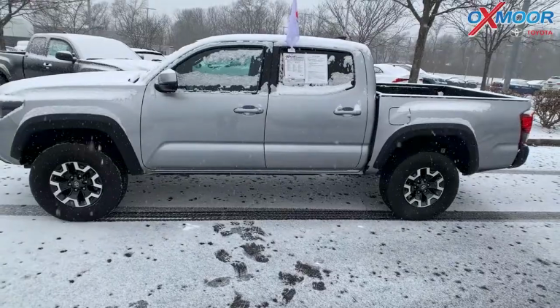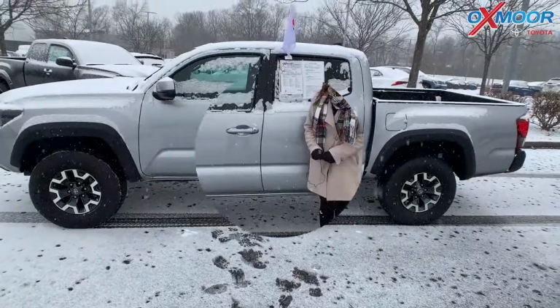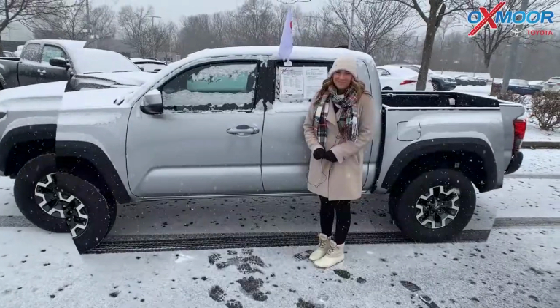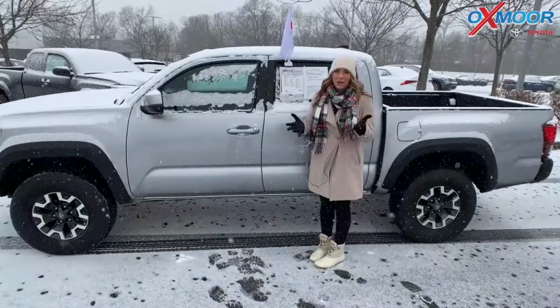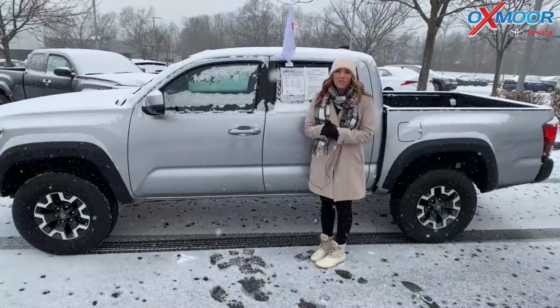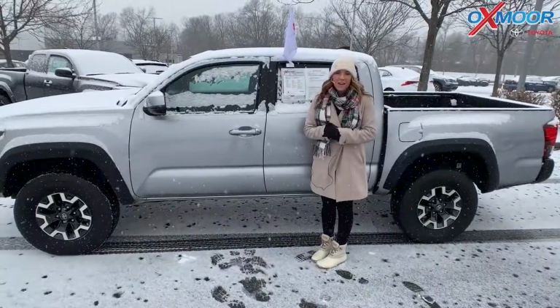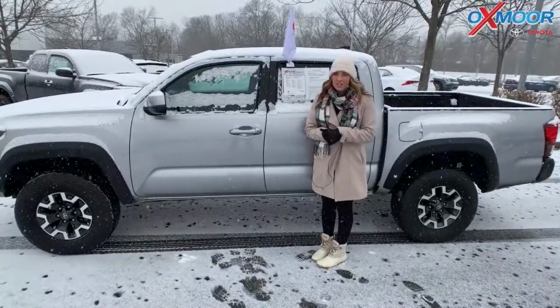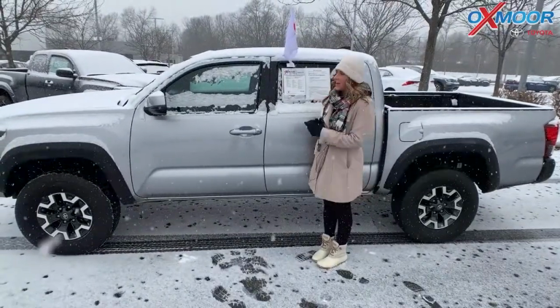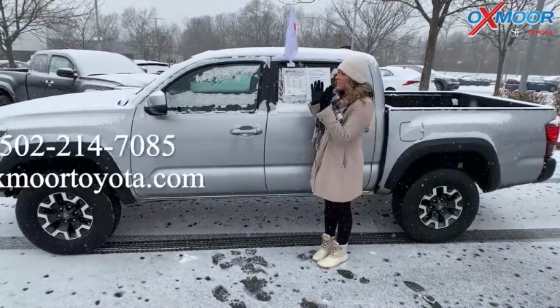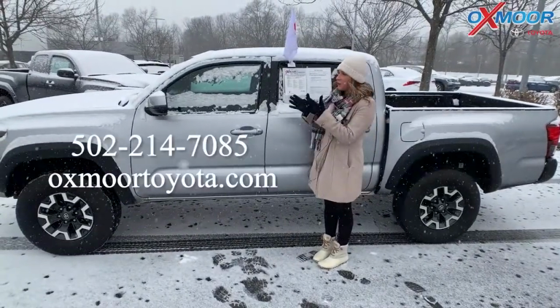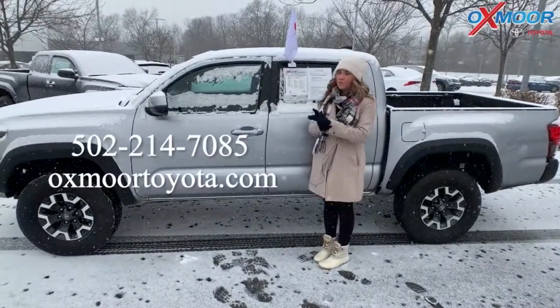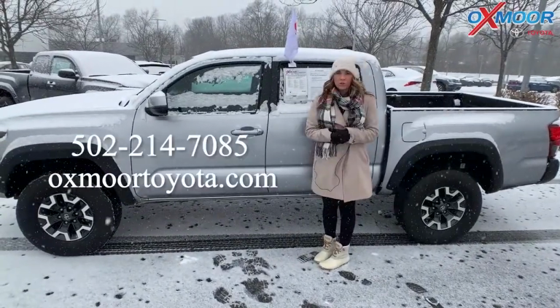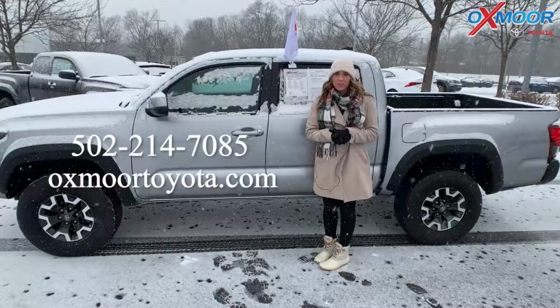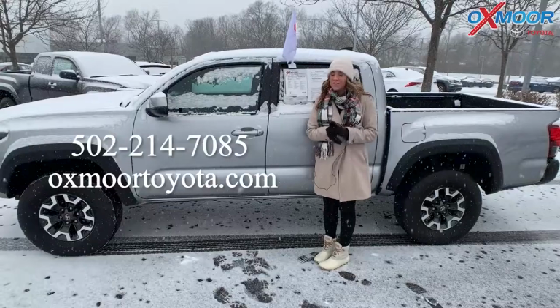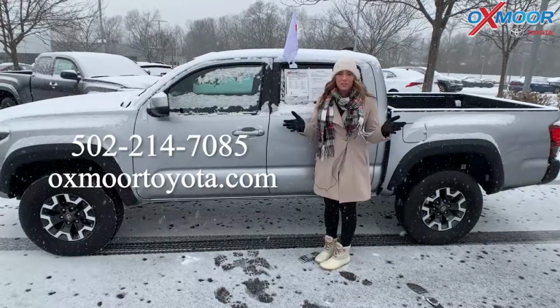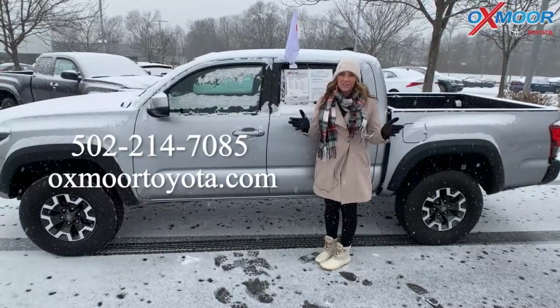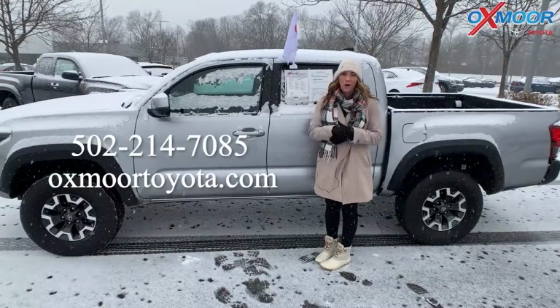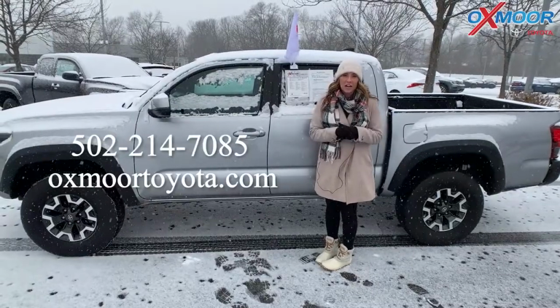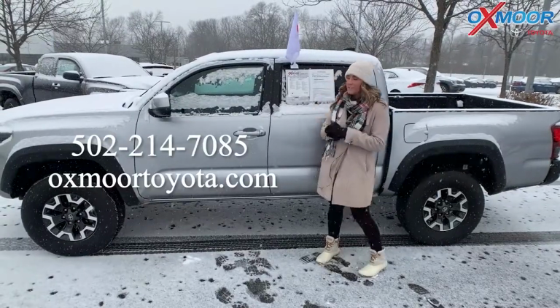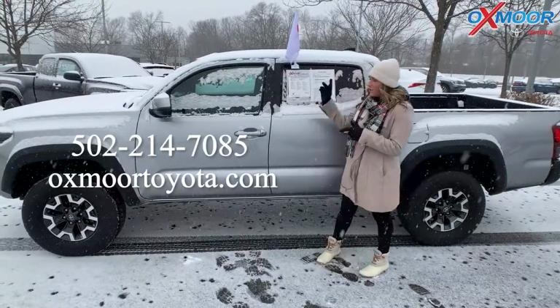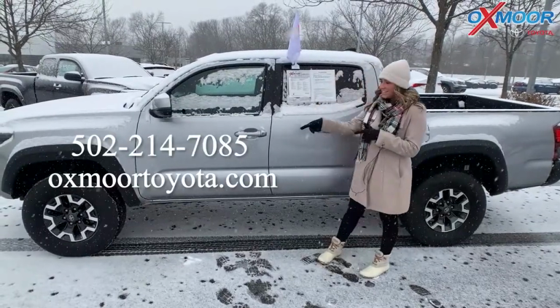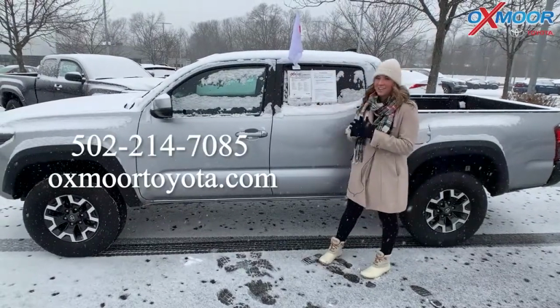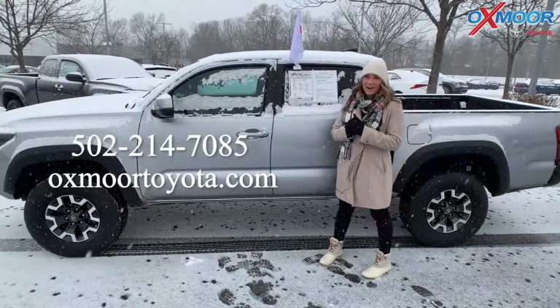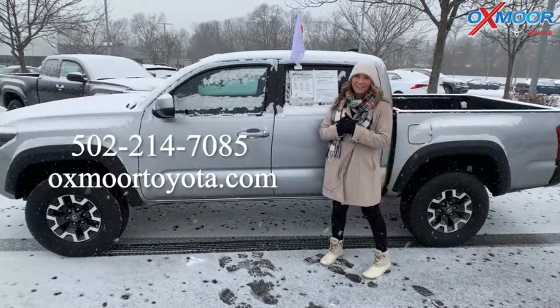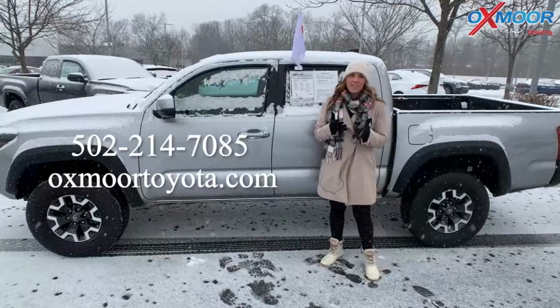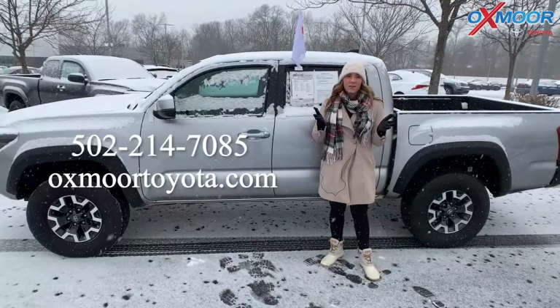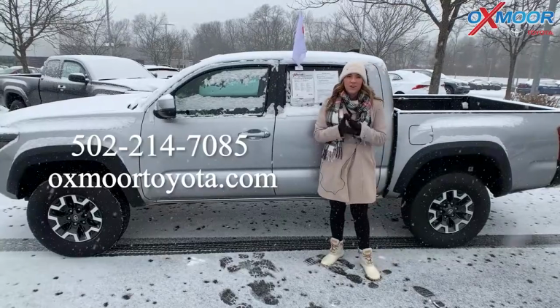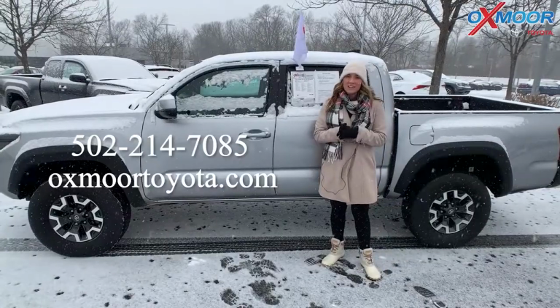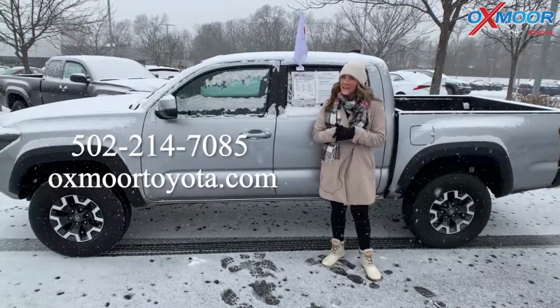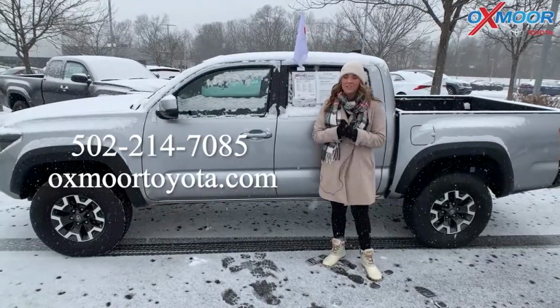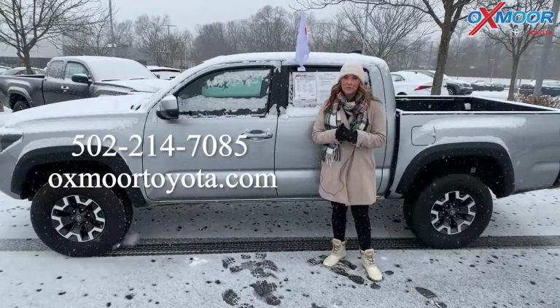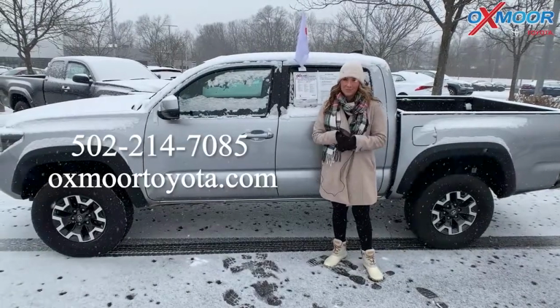If you have any questions on these three four-wheel drive trucks, feel free to let us know. All of our contact info is listed right here. Thanks for watching, stay safe, and I'll see you all soon. Bye!